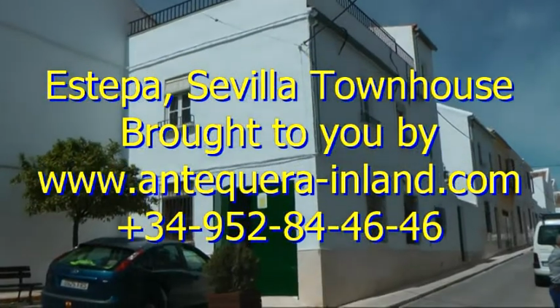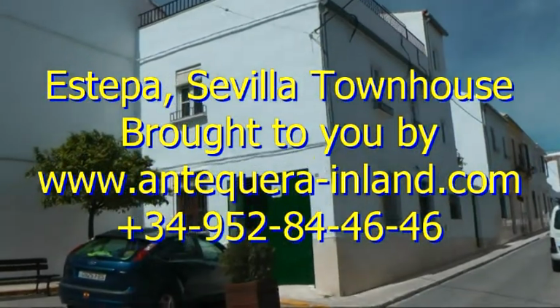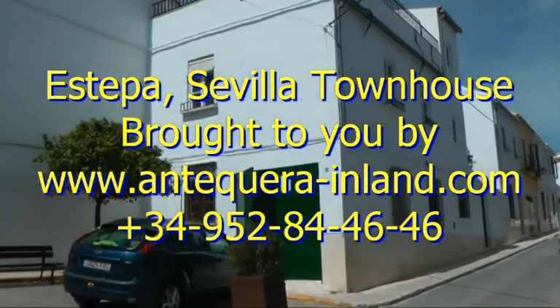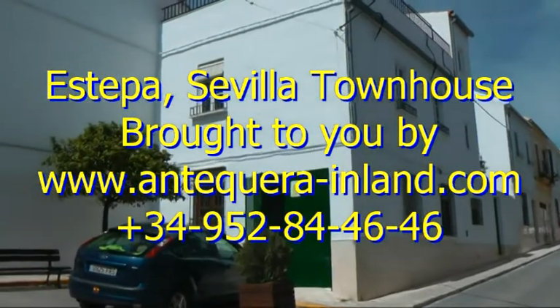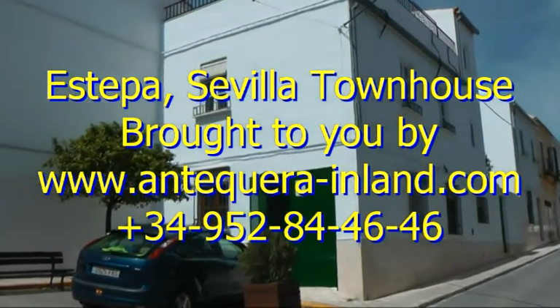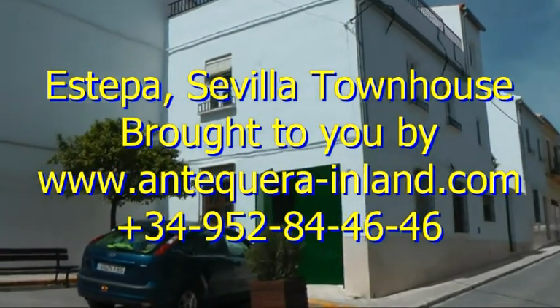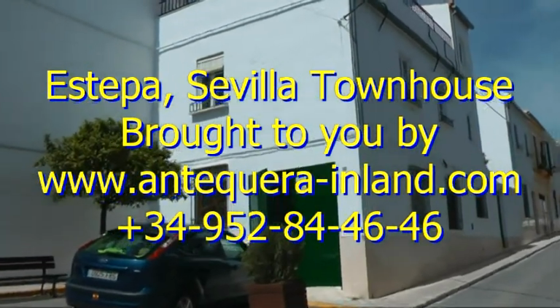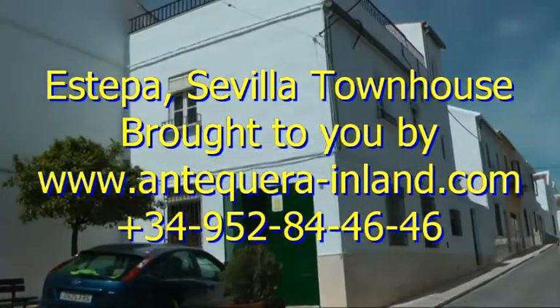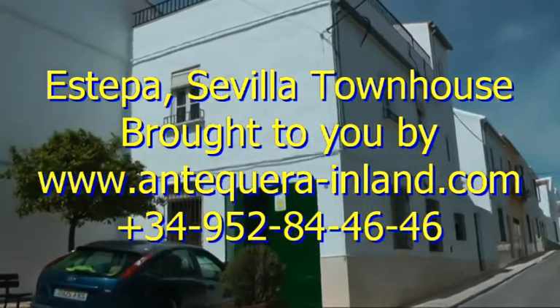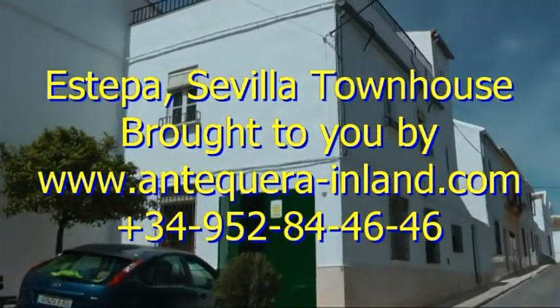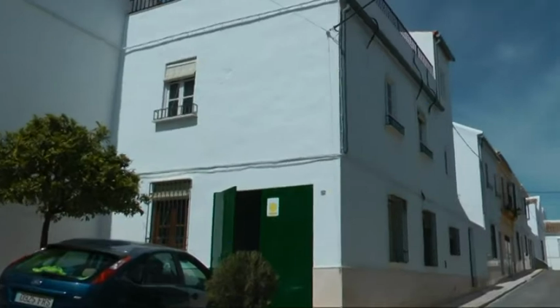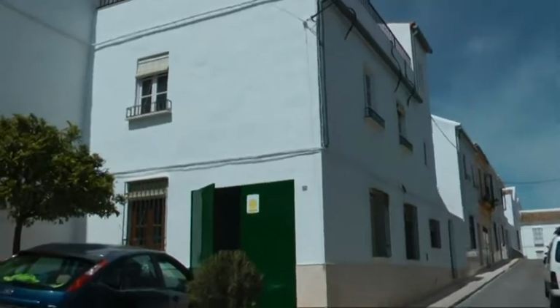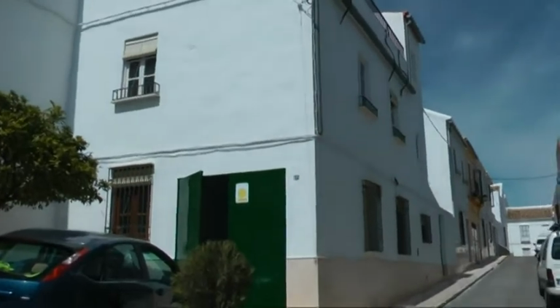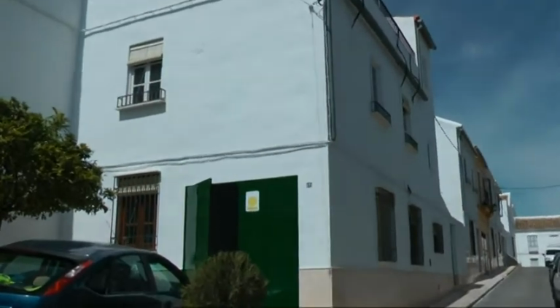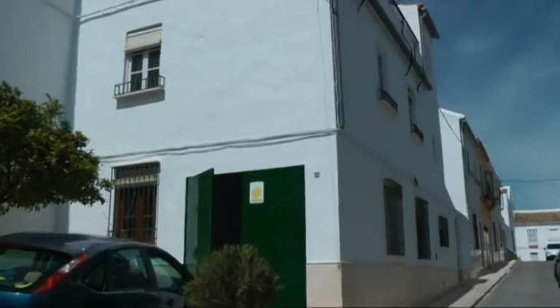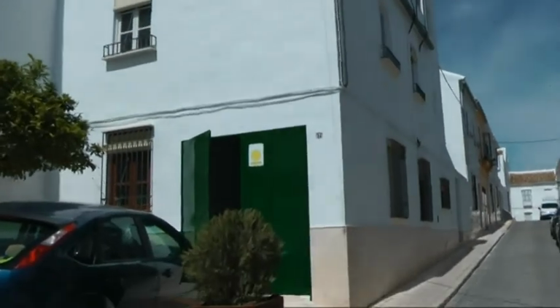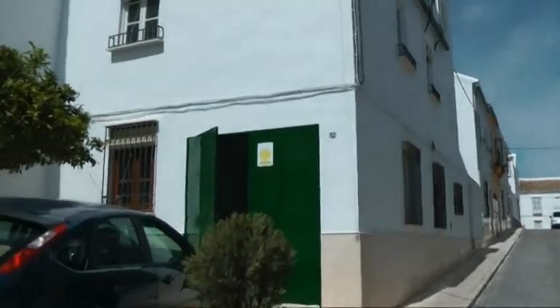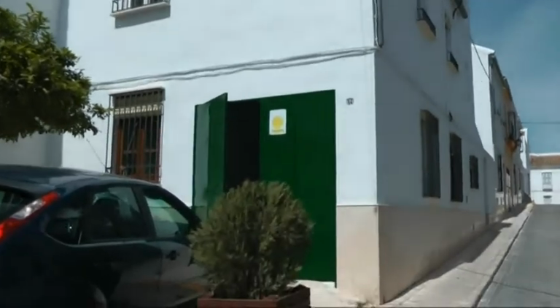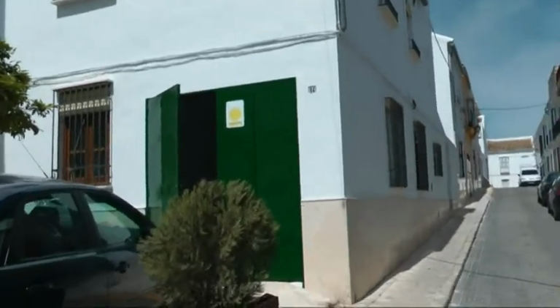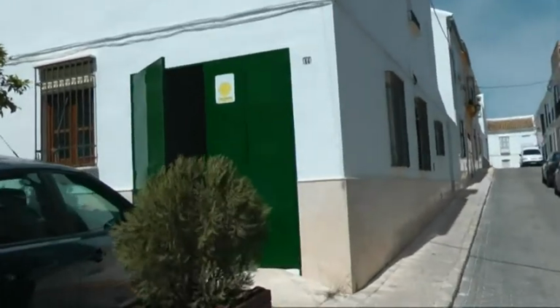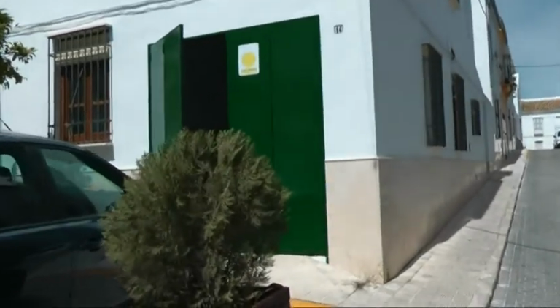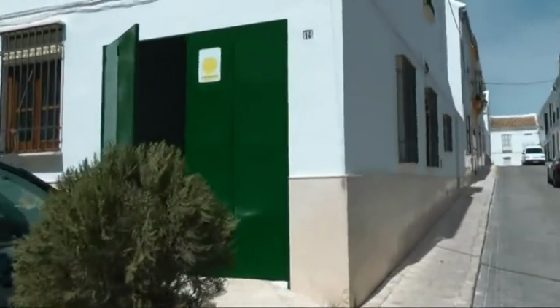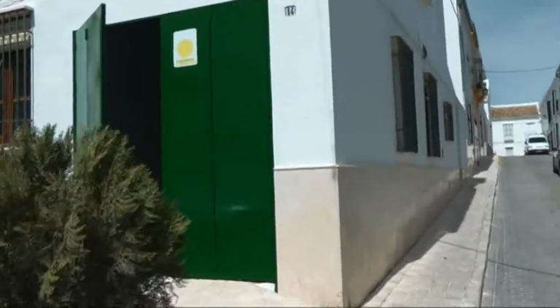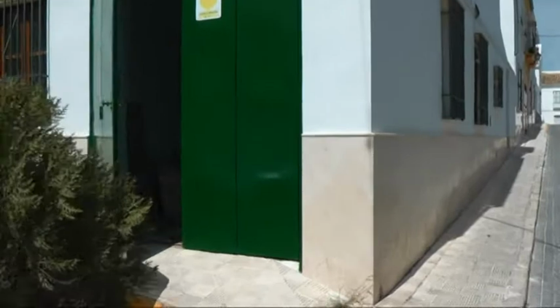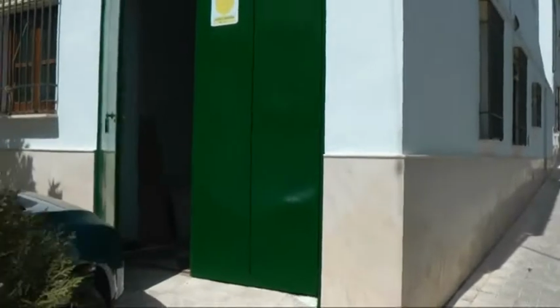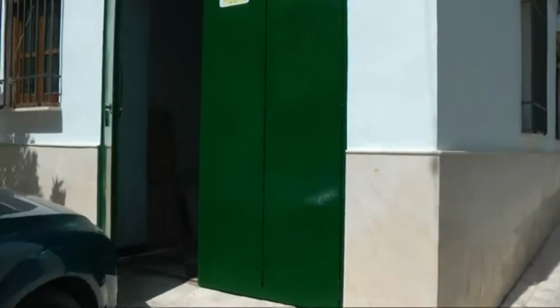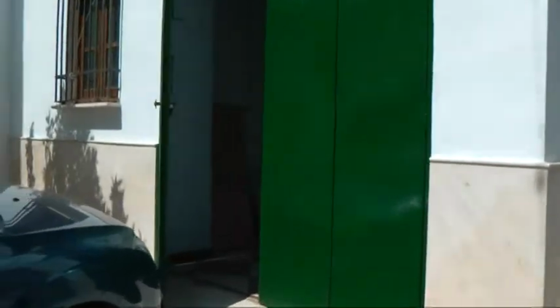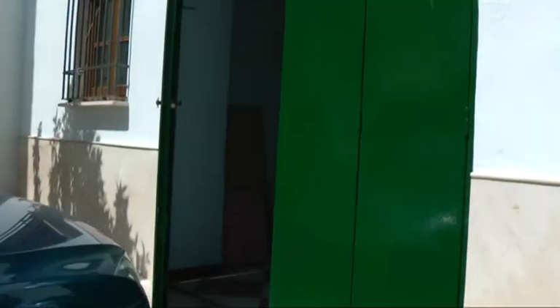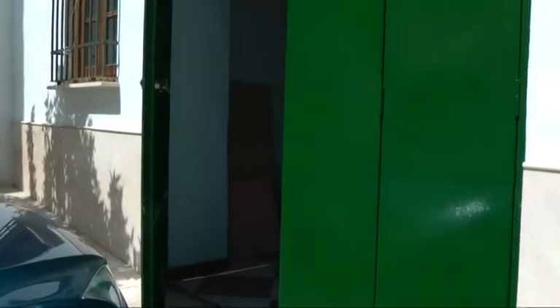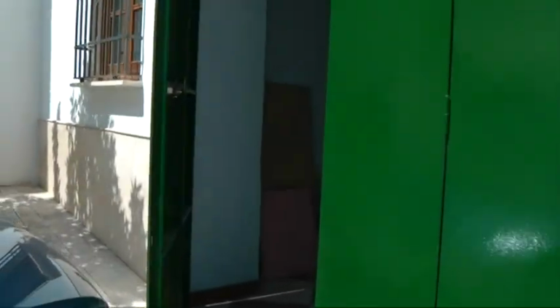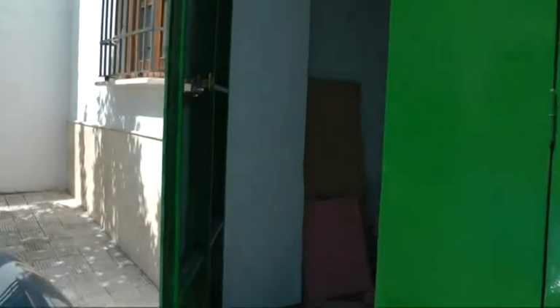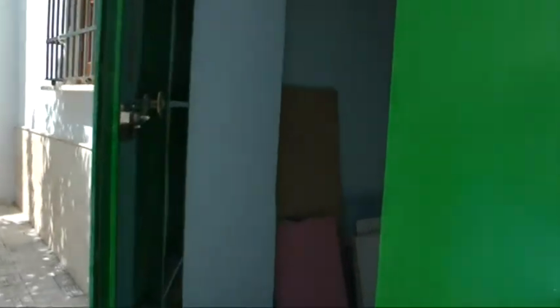Here we are in Estepa. Great townhouse over three floors with a huge roof terrace in historical Estepa.